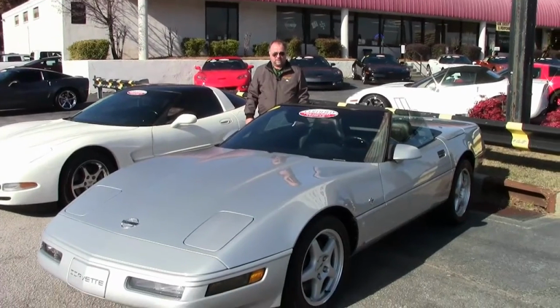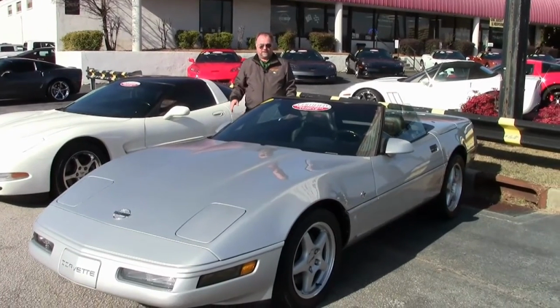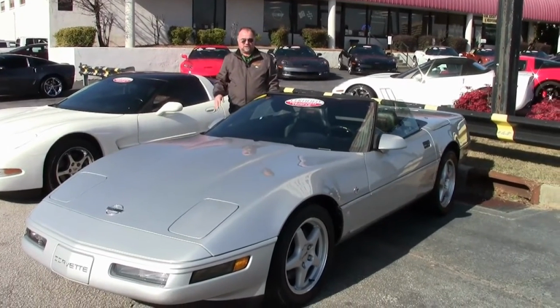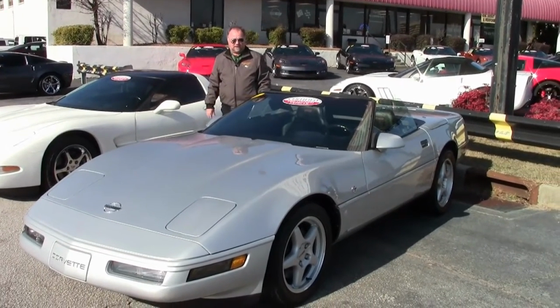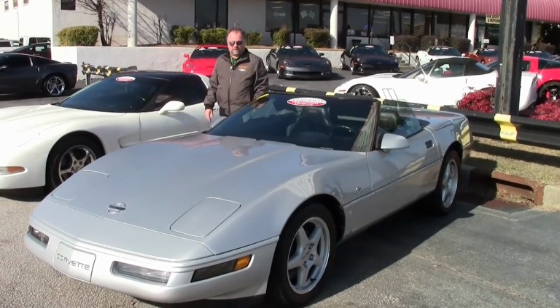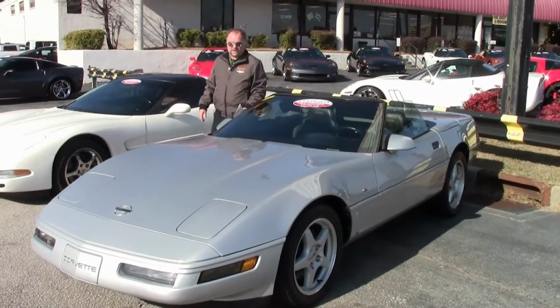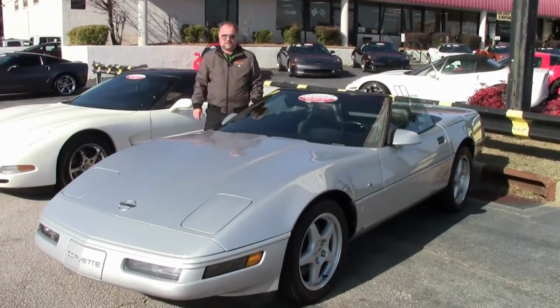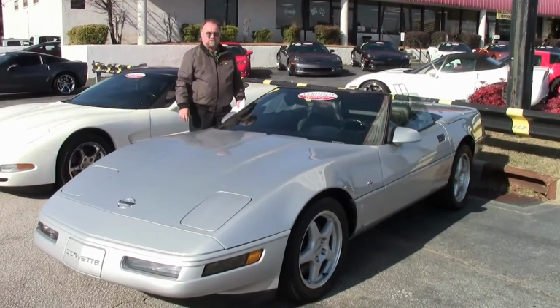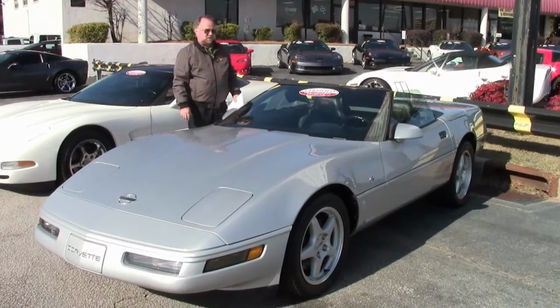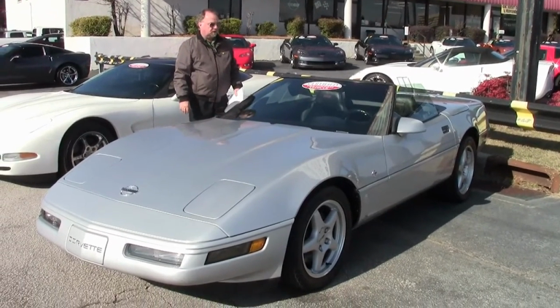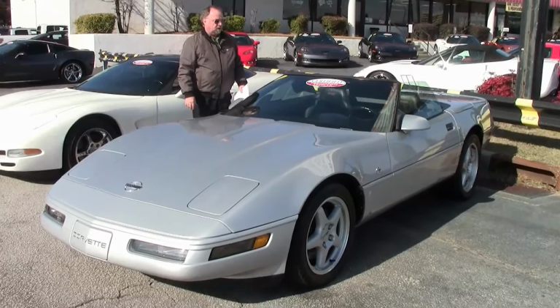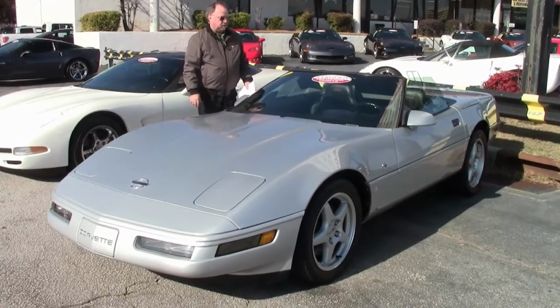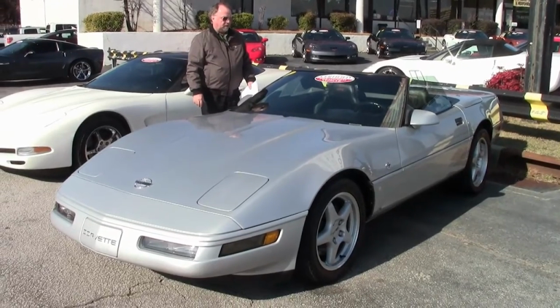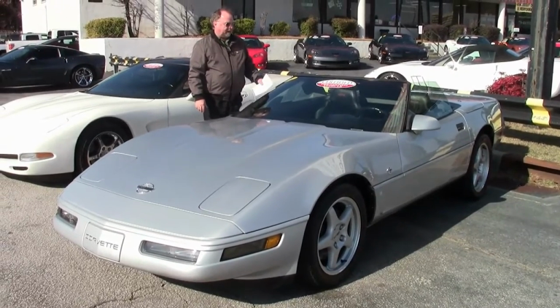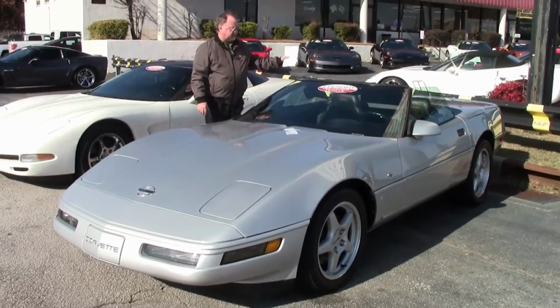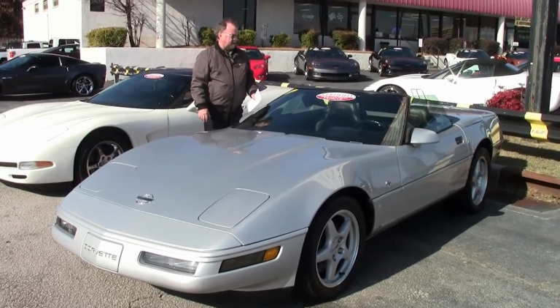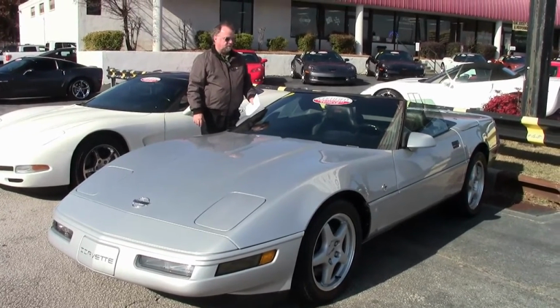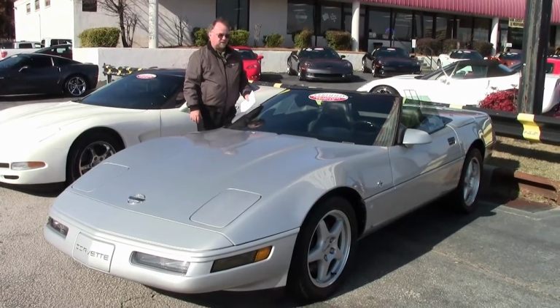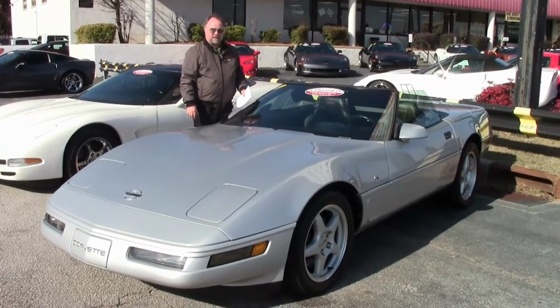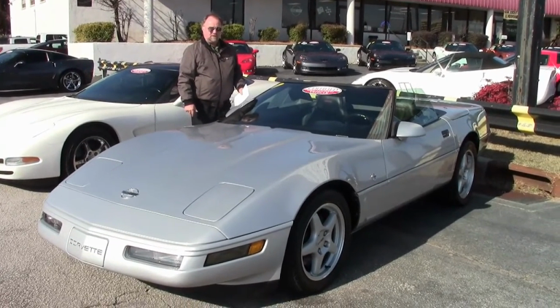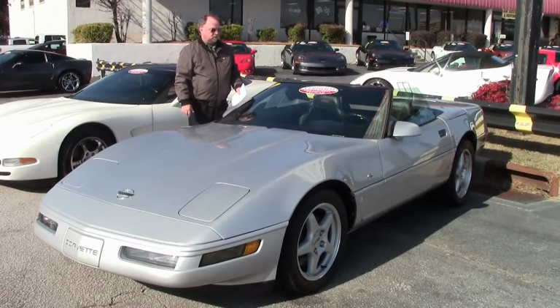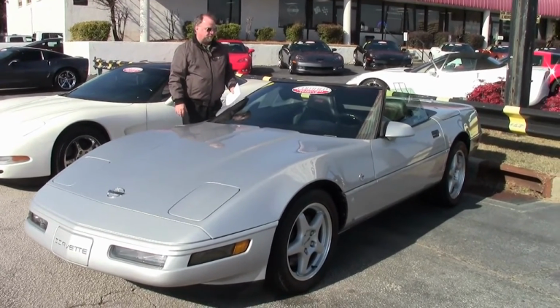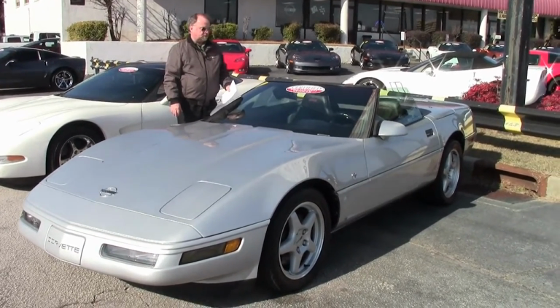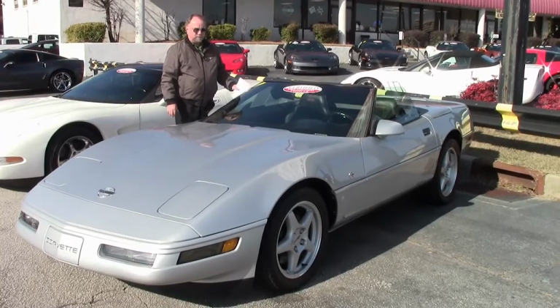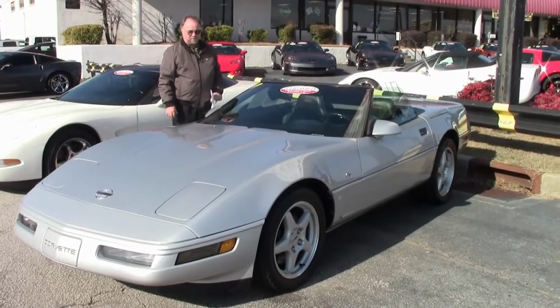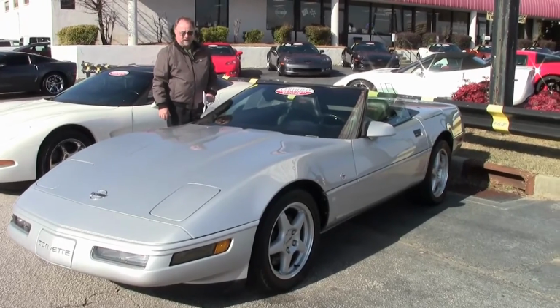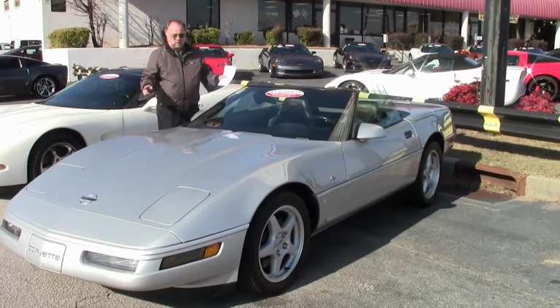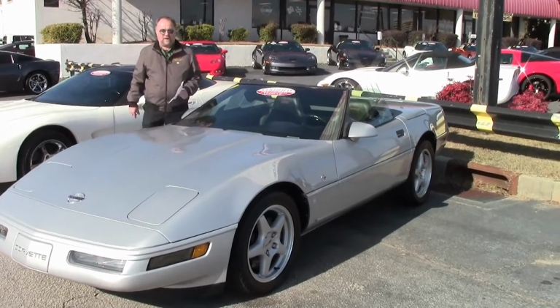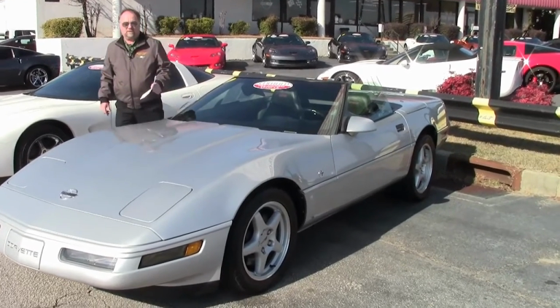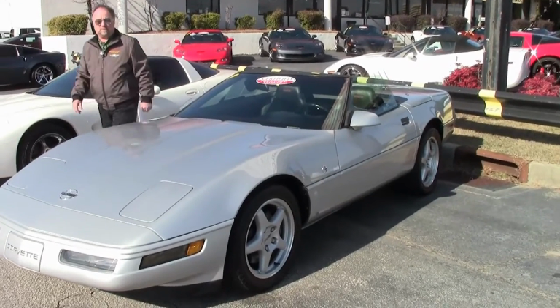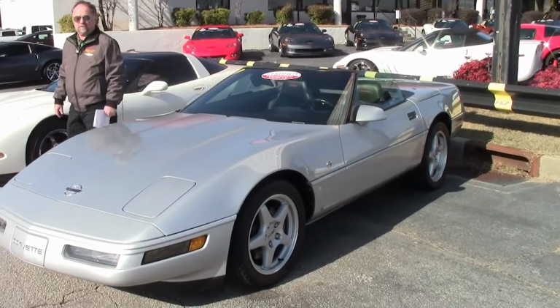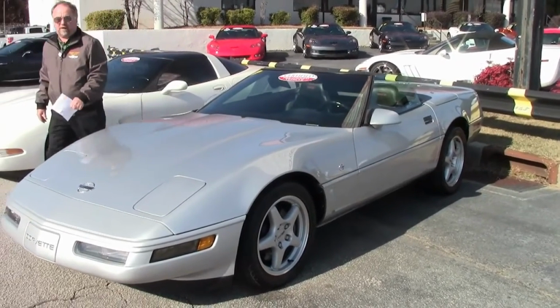This is Jan again with this '96 Collector's Edition convertible. As you can see, I have taken the top down to expose its full beauty. I'm going to walk around, have a seat, and we'll take it for a drive.